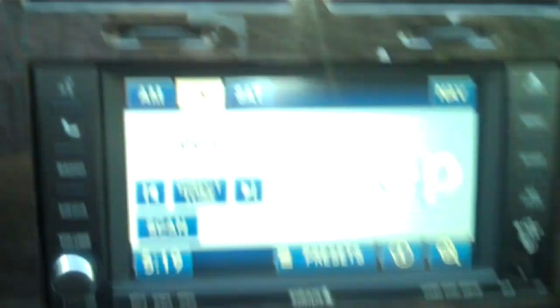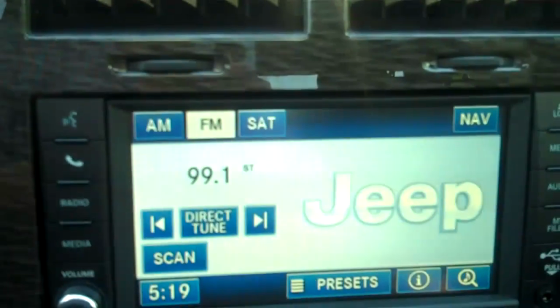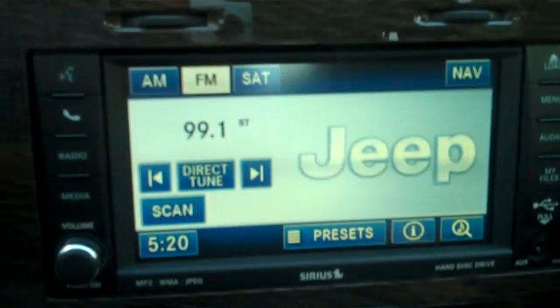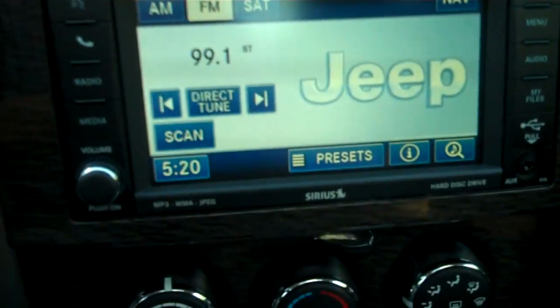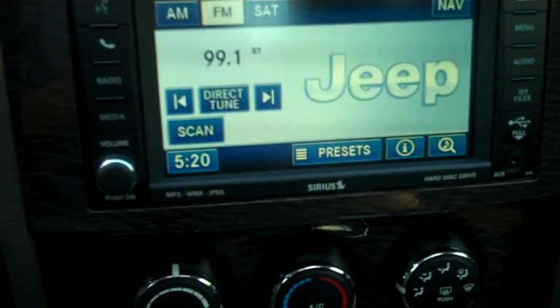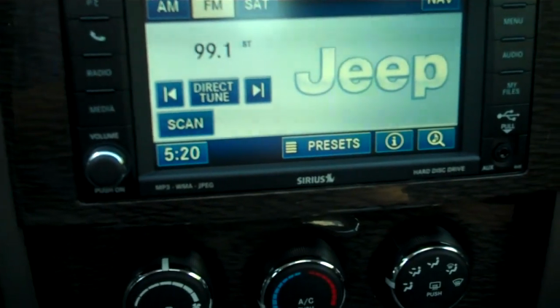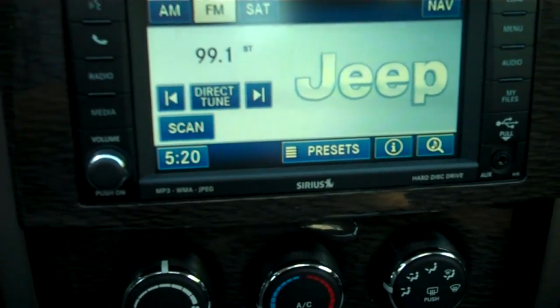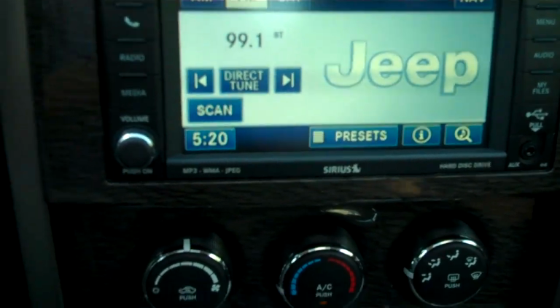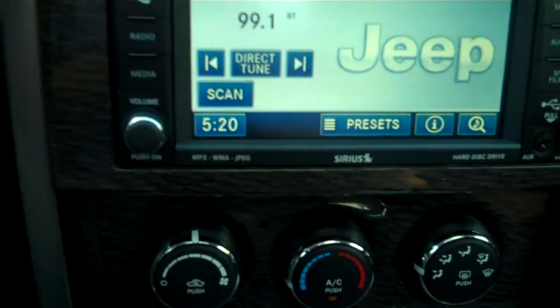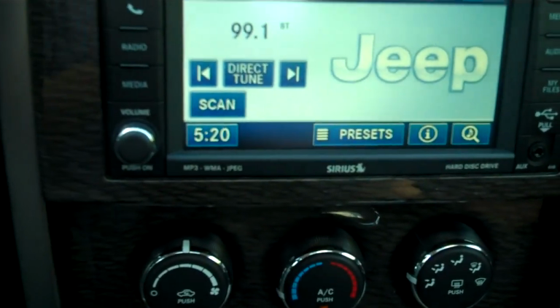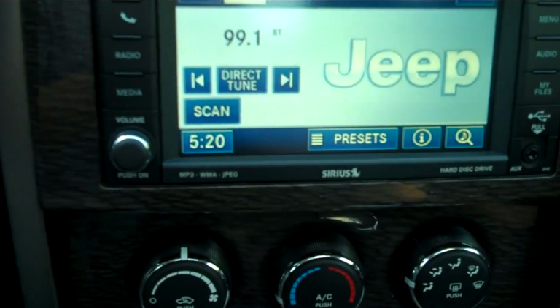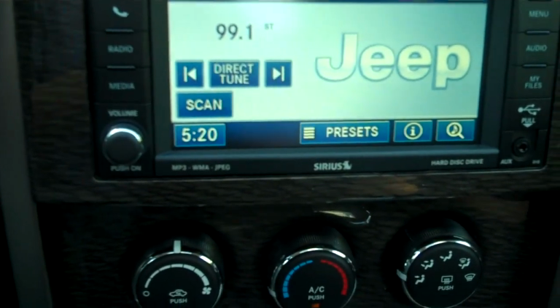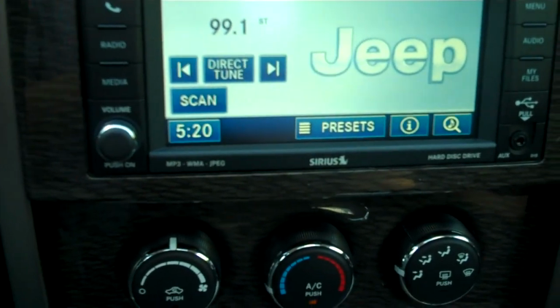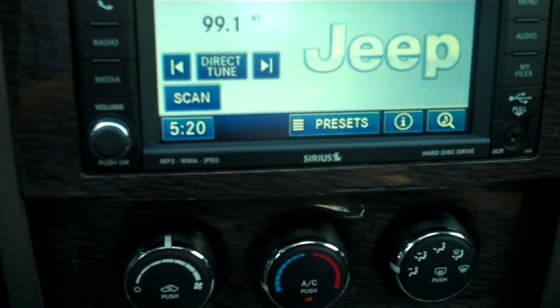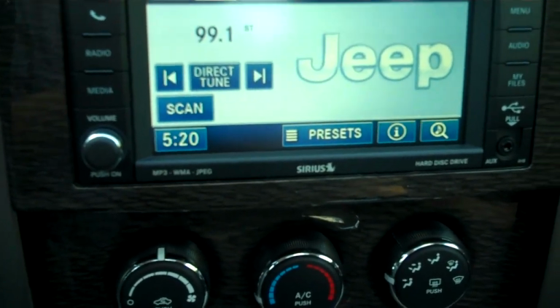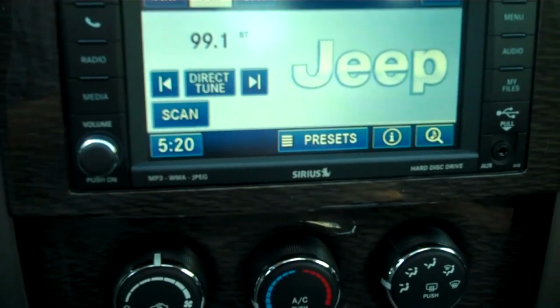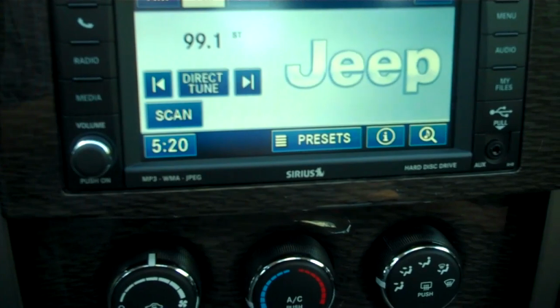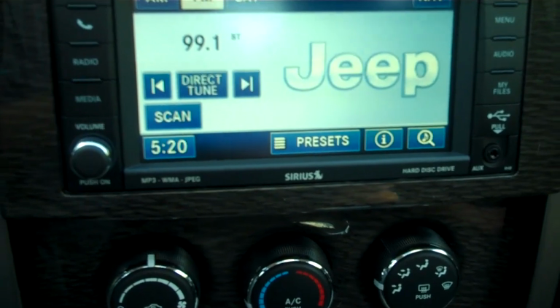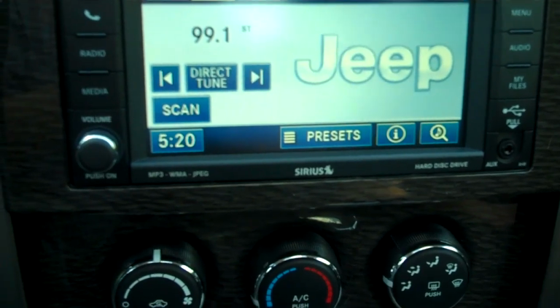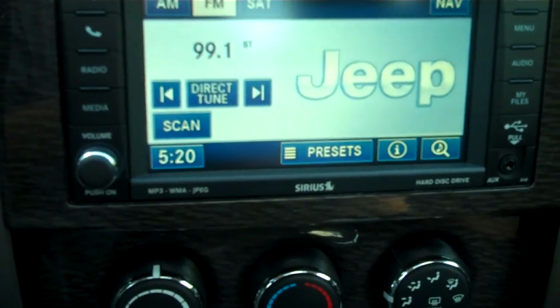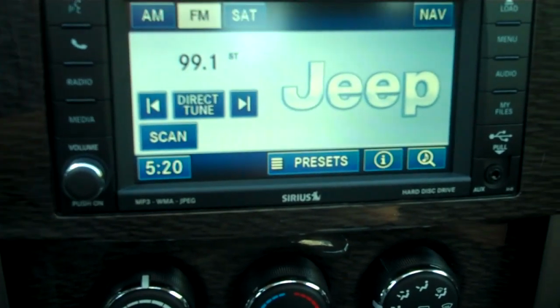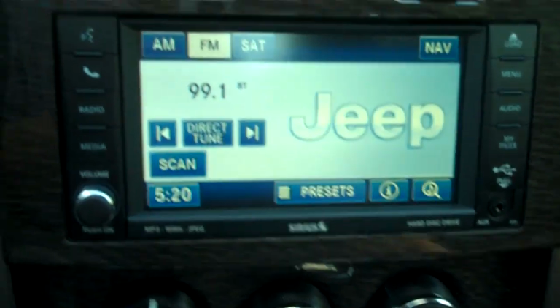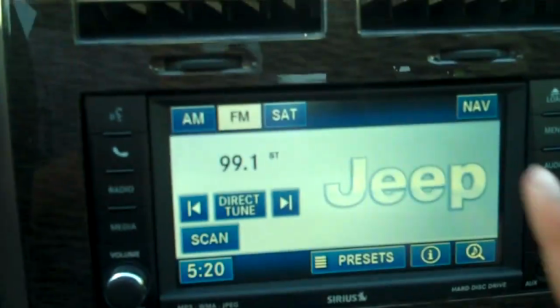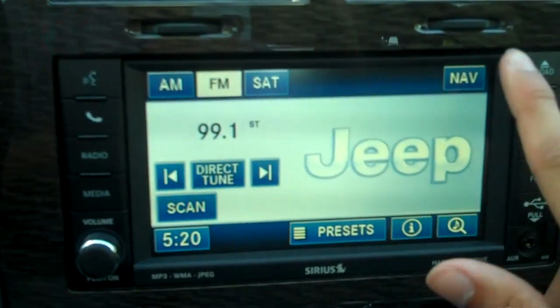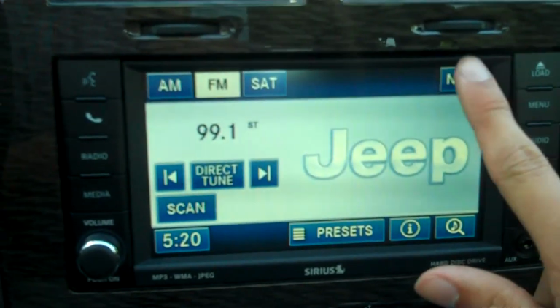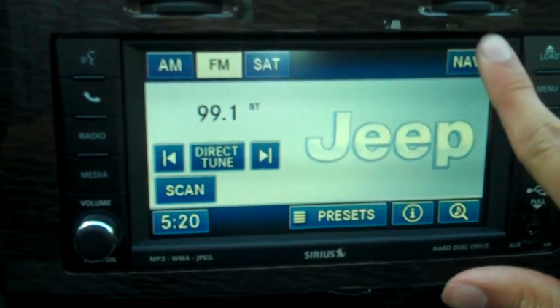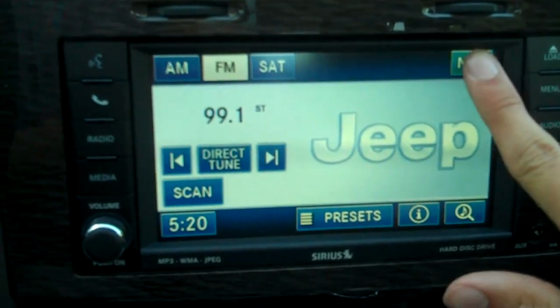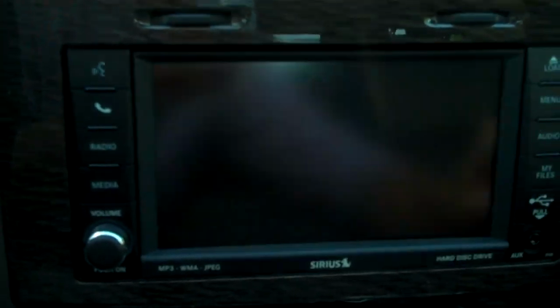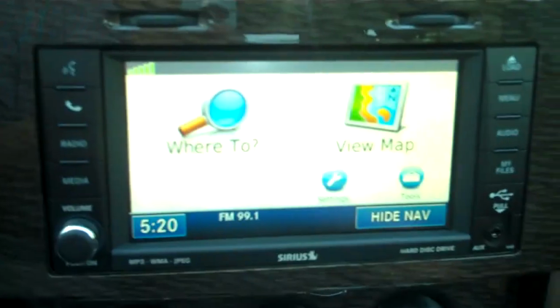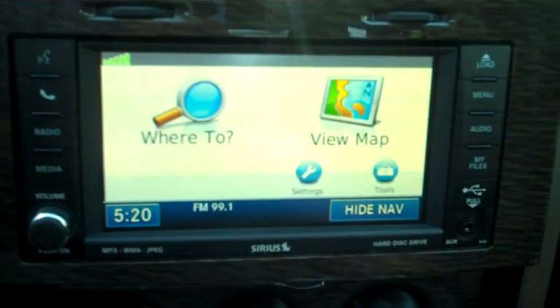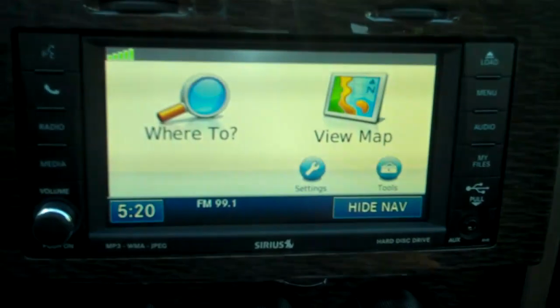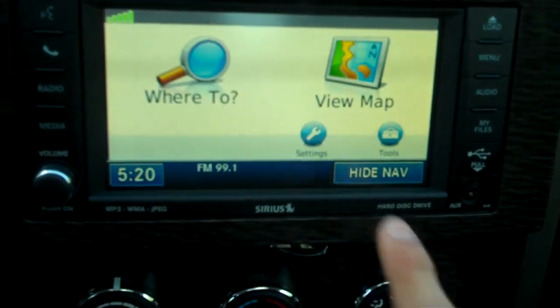Full touch screen with AM, FM, MP3, auxiliary, and Sirius satellite radio. Navigation.